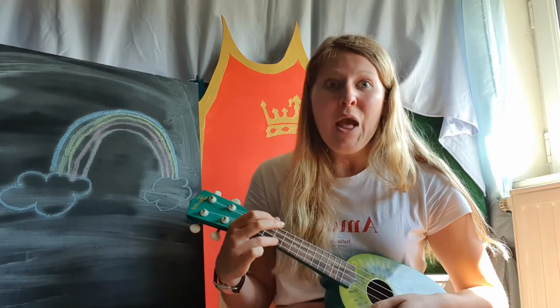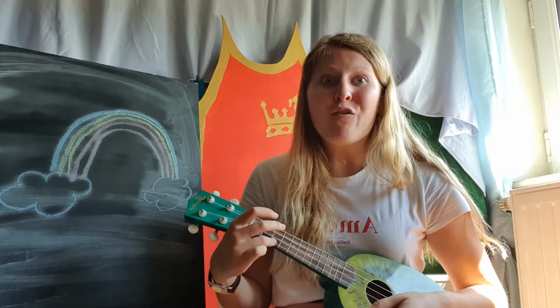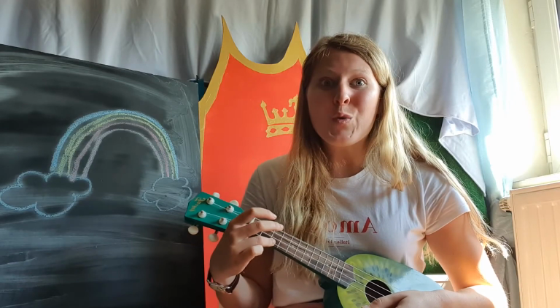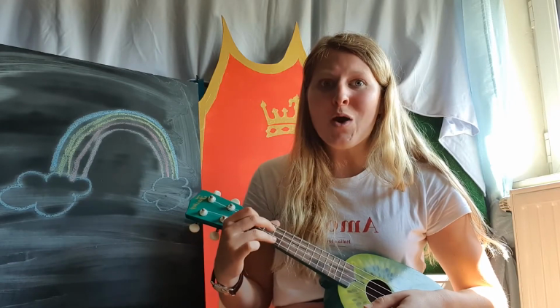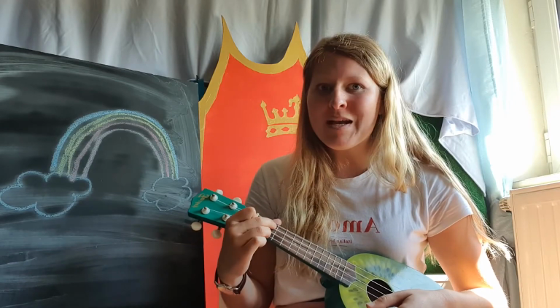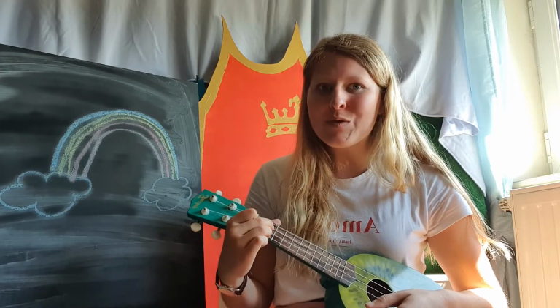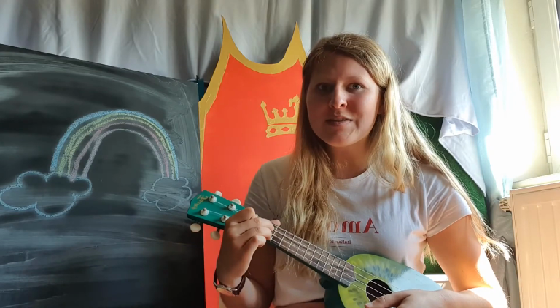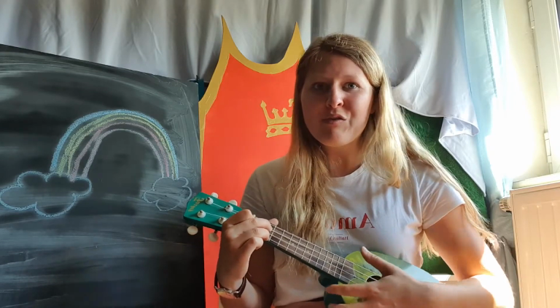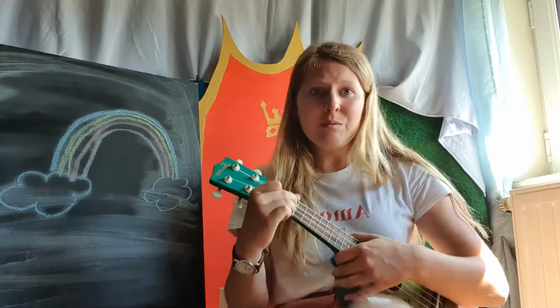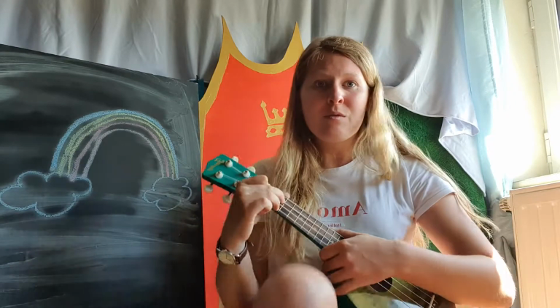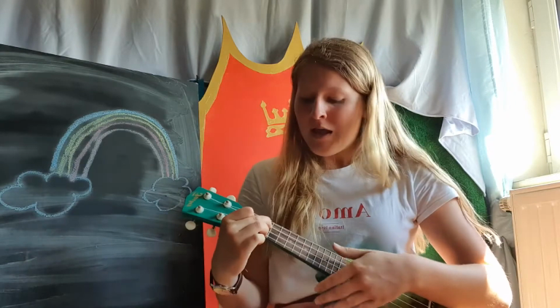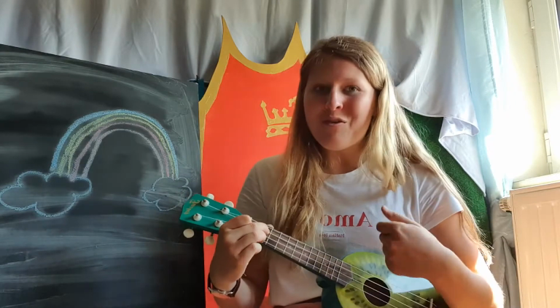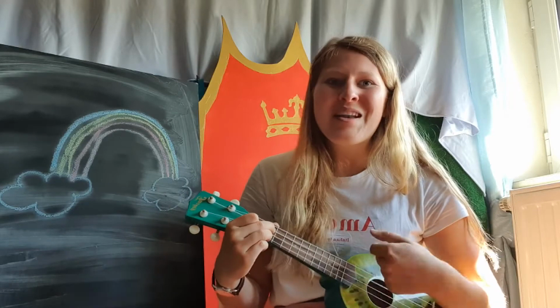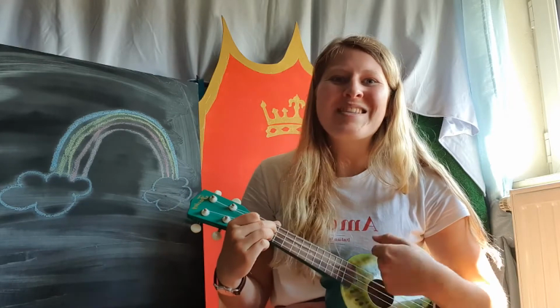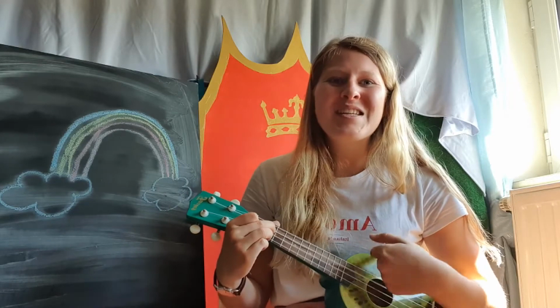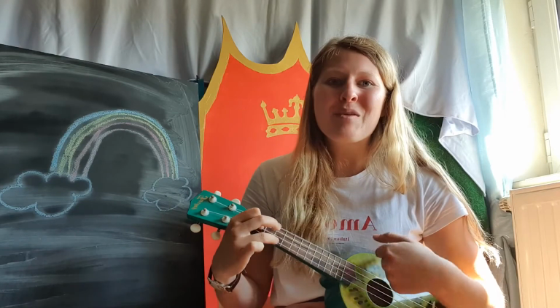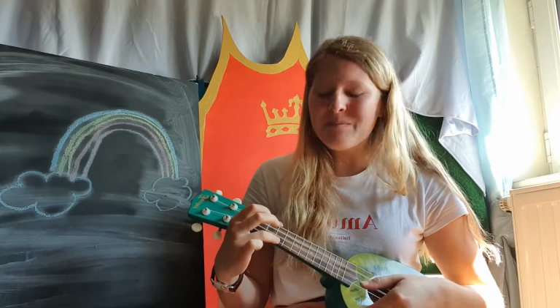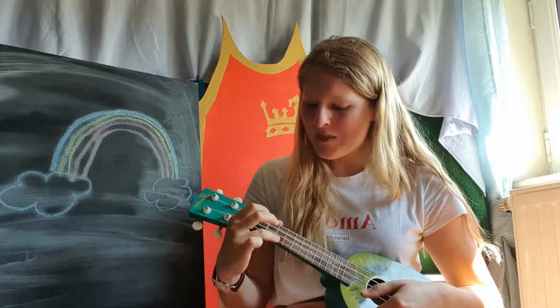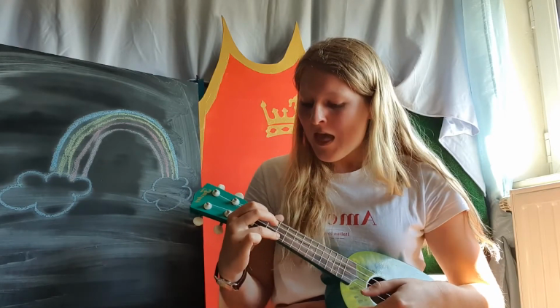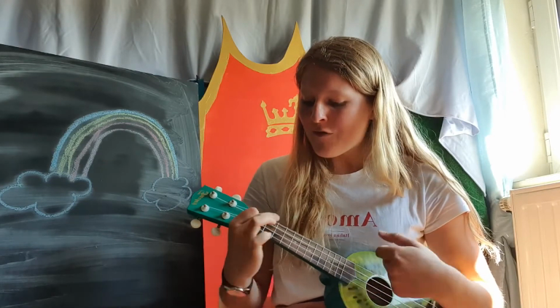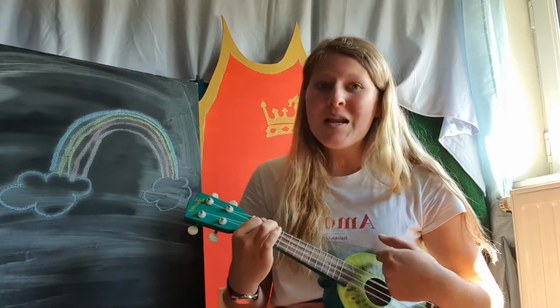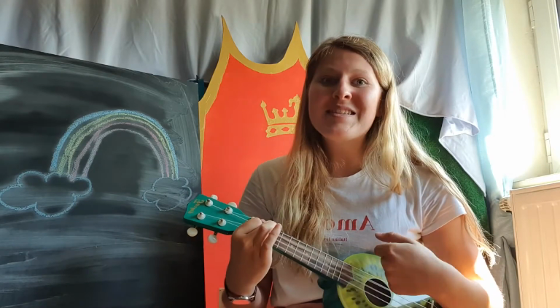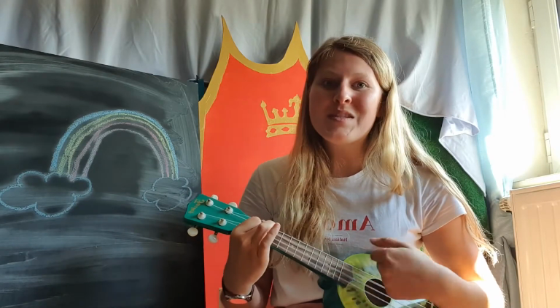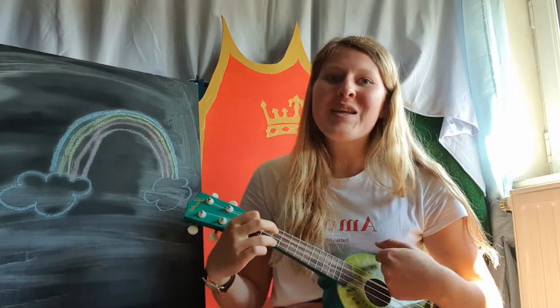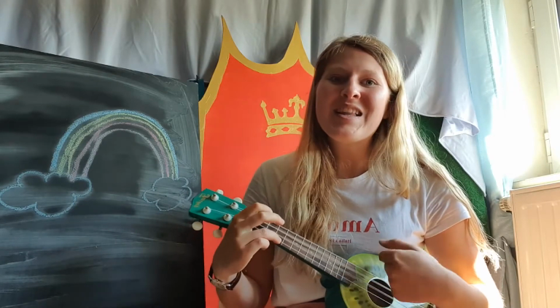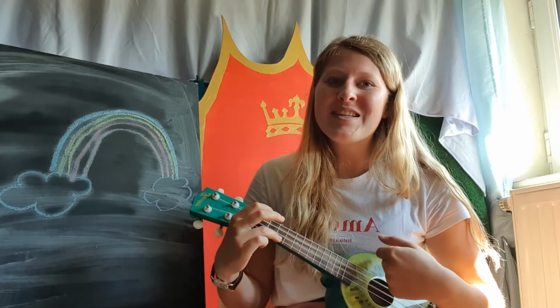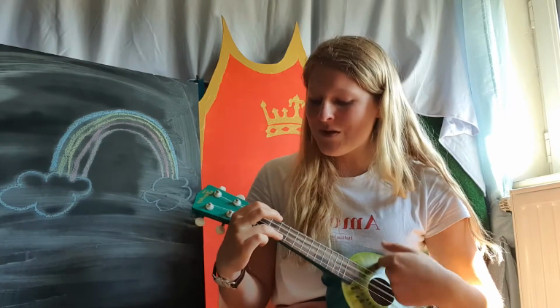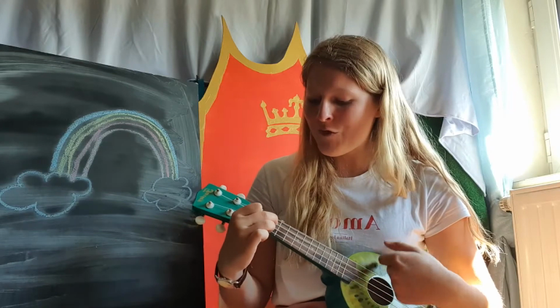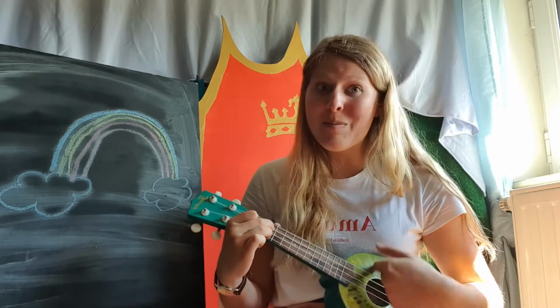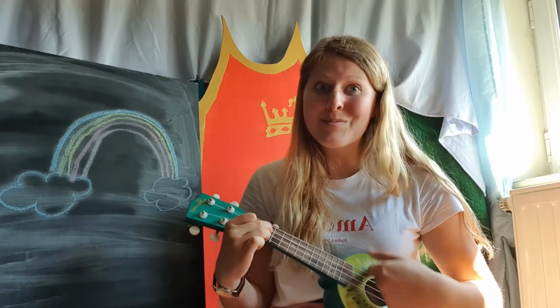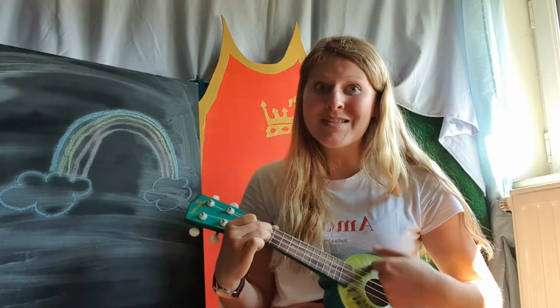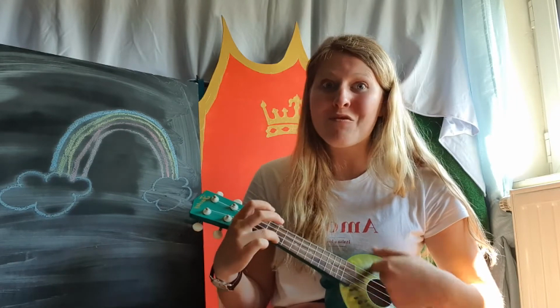If you wanna play some music, stomp your feet. If you wanna play some music, stomp your feet. If you wanna play some music and you really wanna do it, if you wanna play some music, thump your feet.